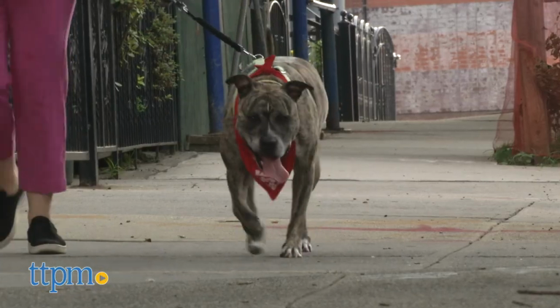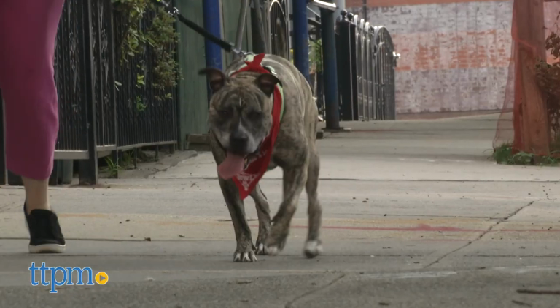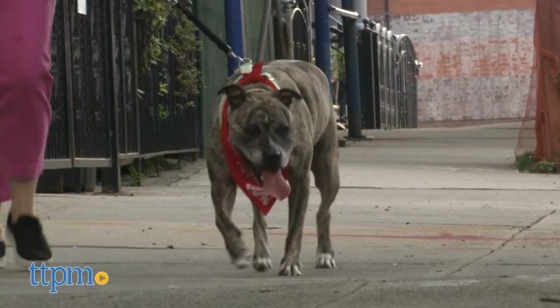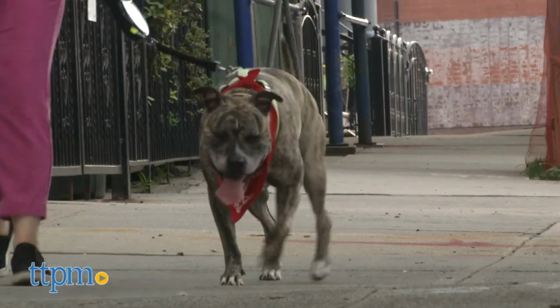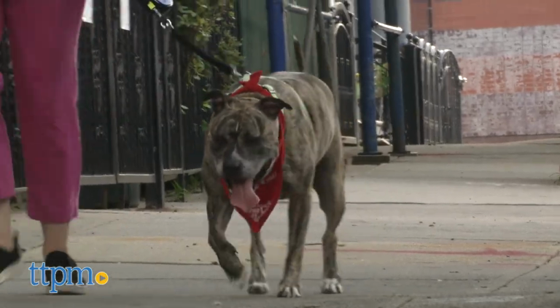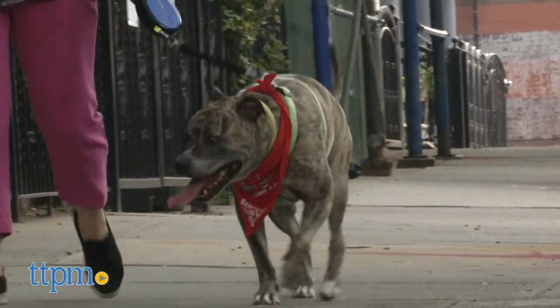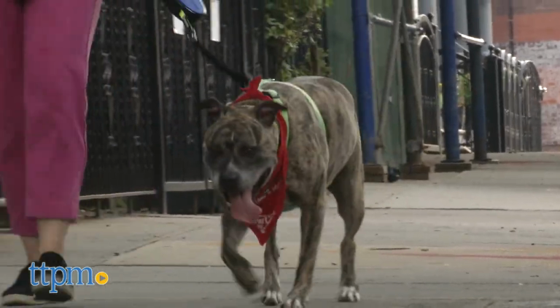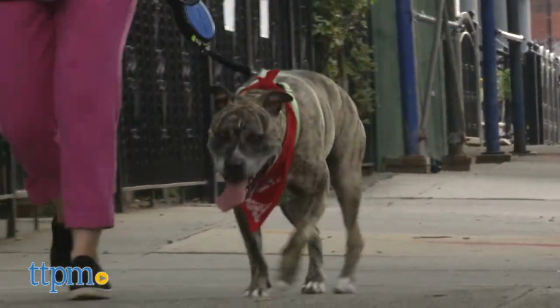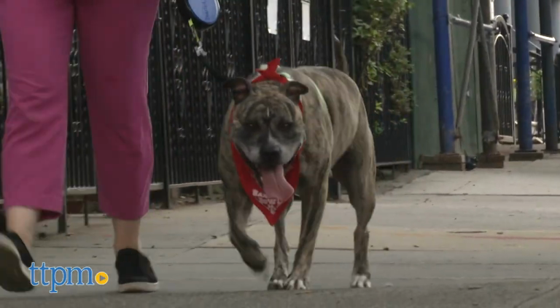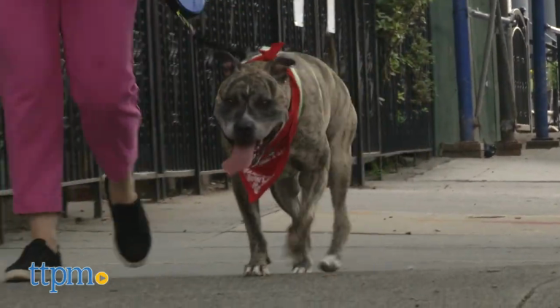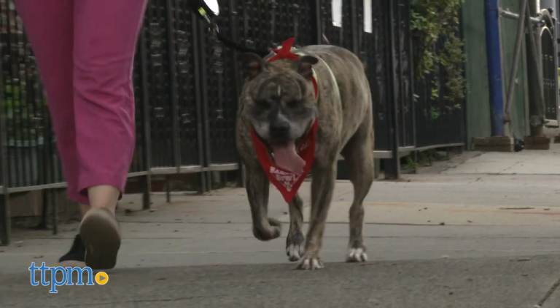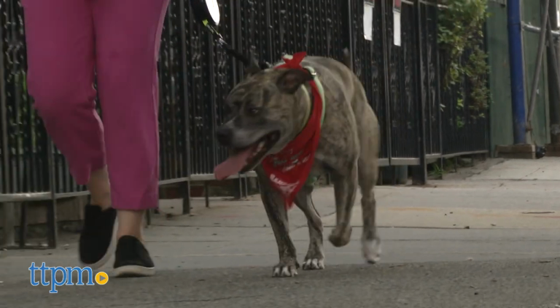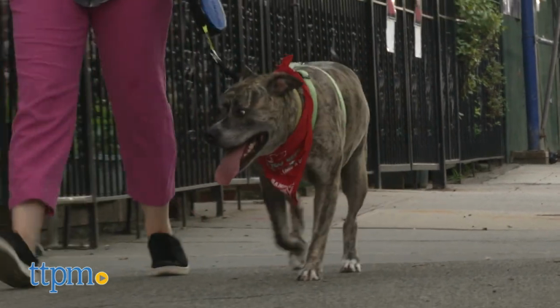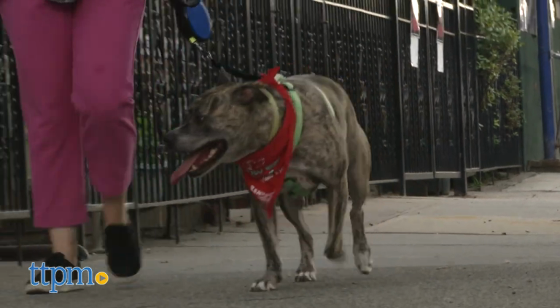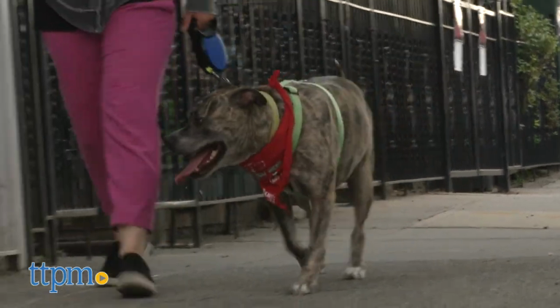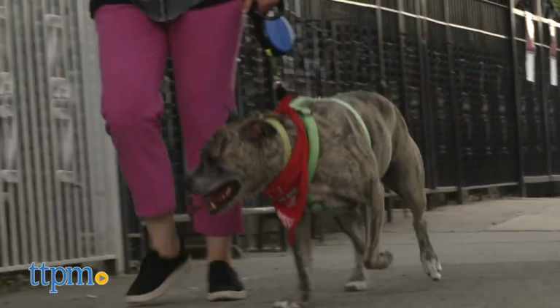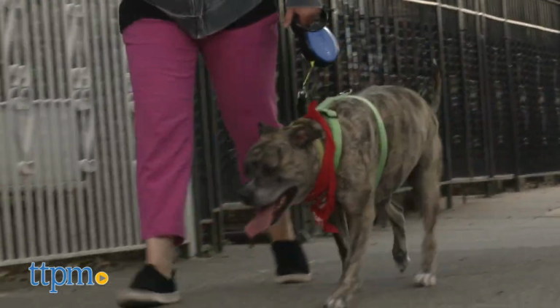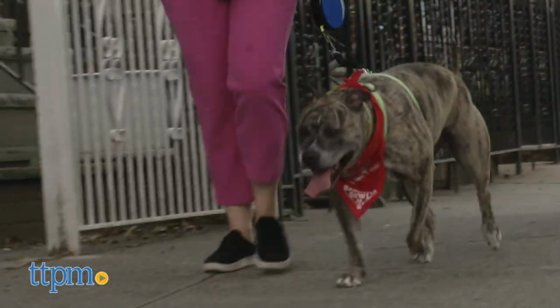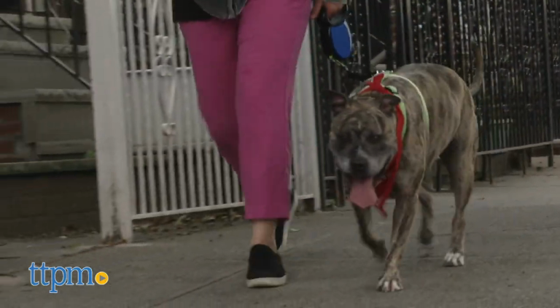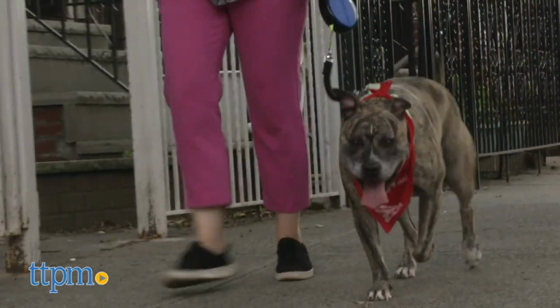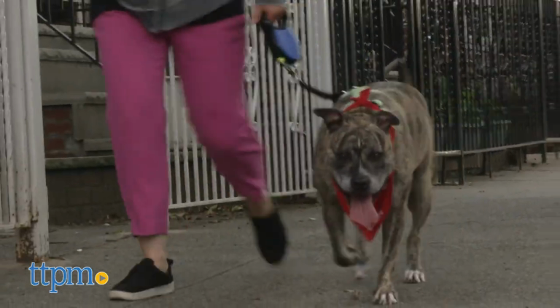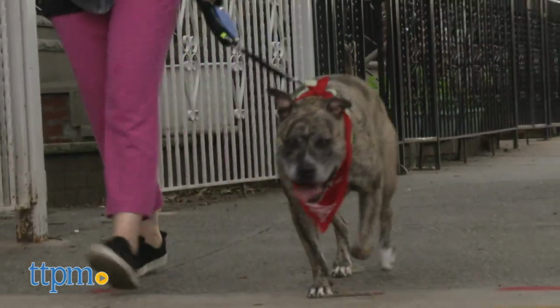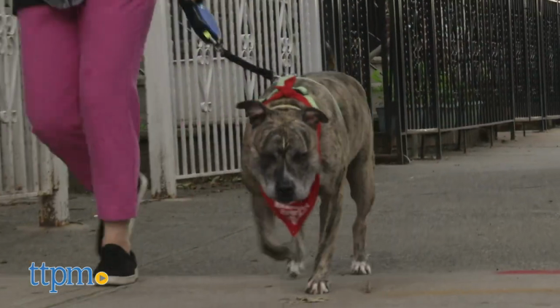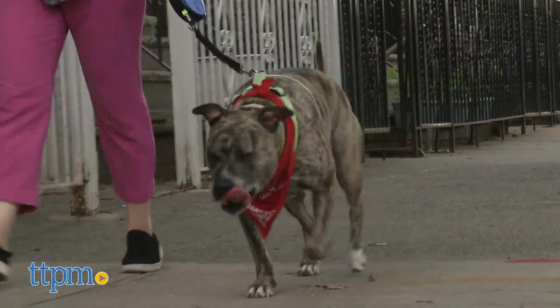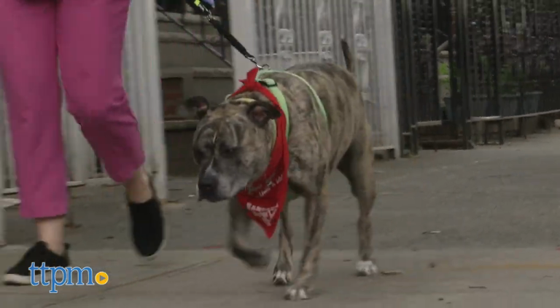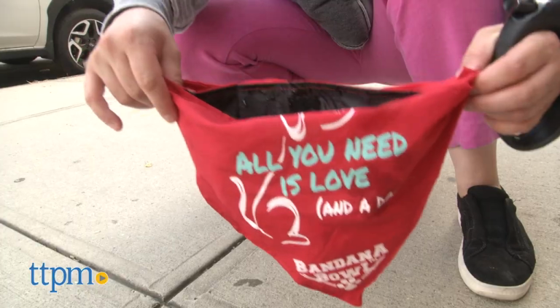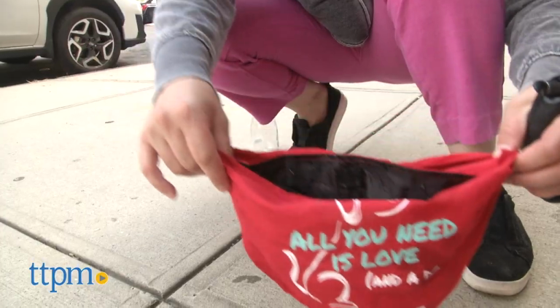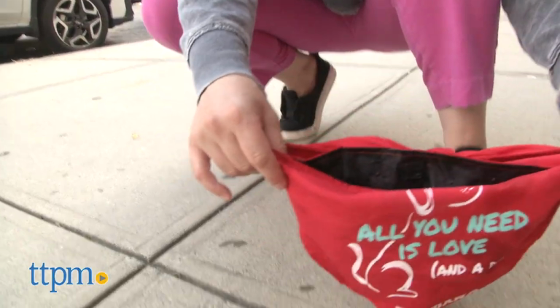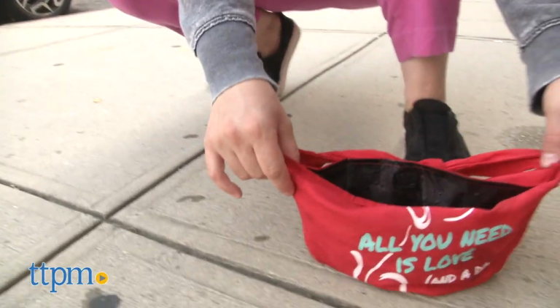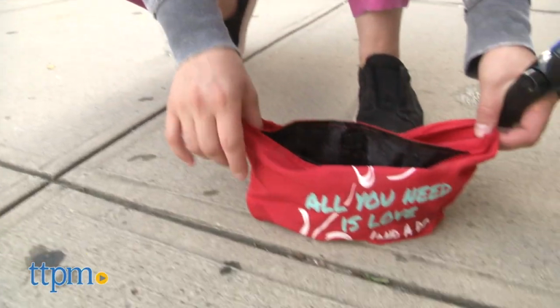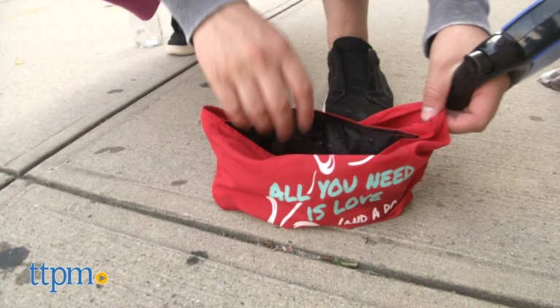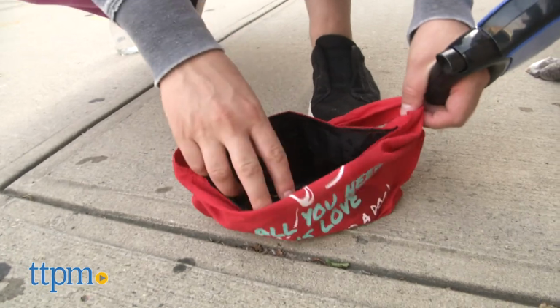Do you love spoiling your pups? Then click the subscribe button below to get the inside scoop on all the really cool new pet products and toys for your furry friends.